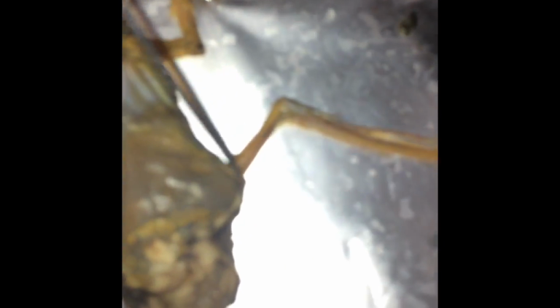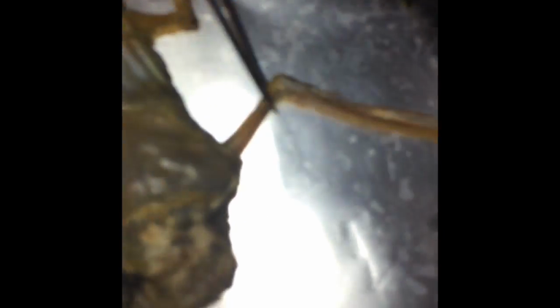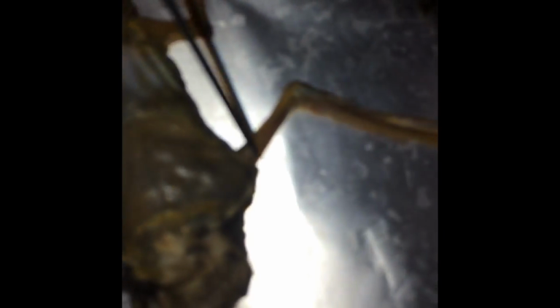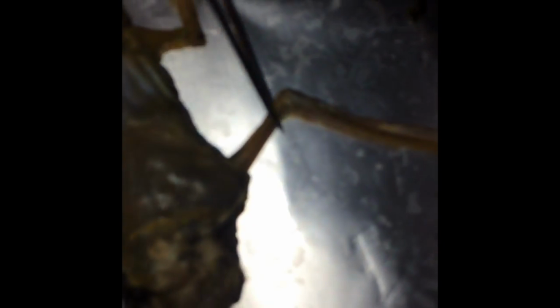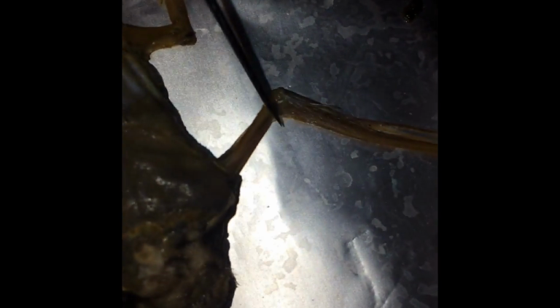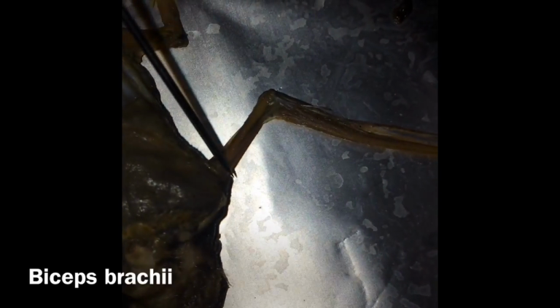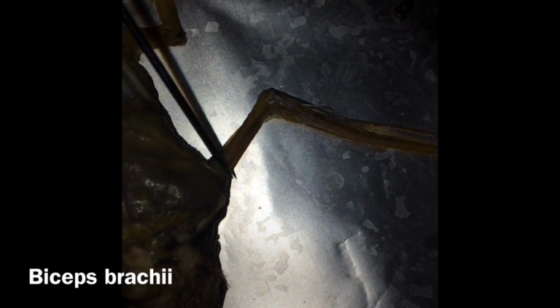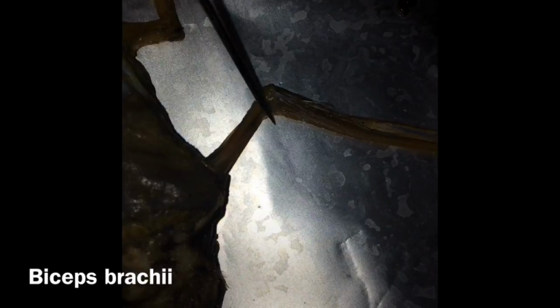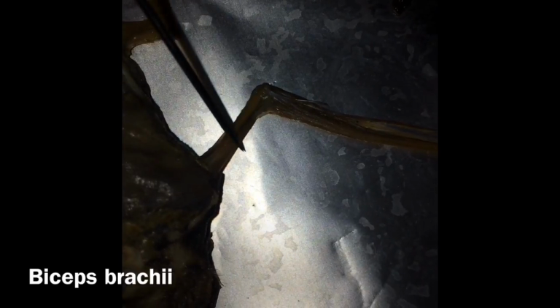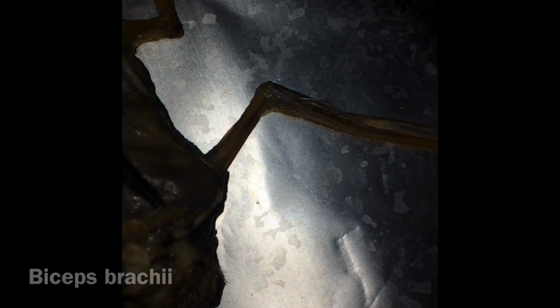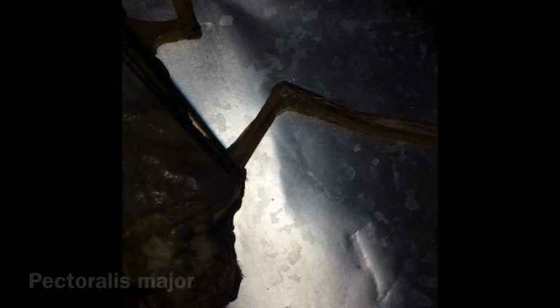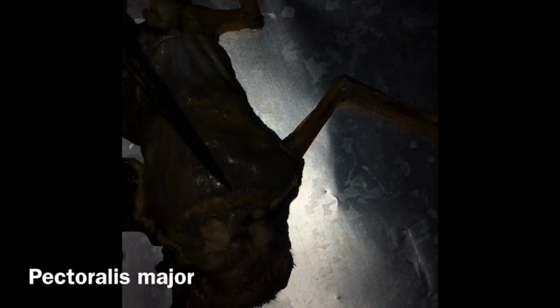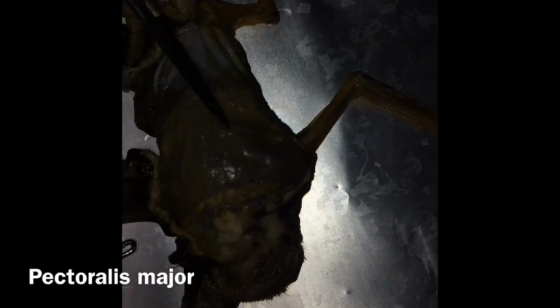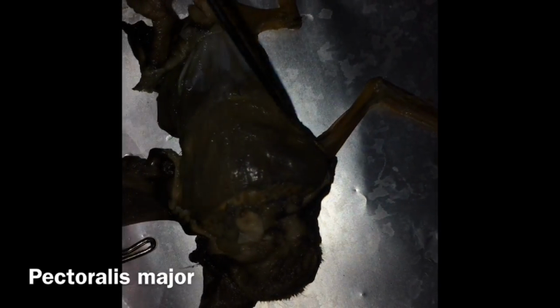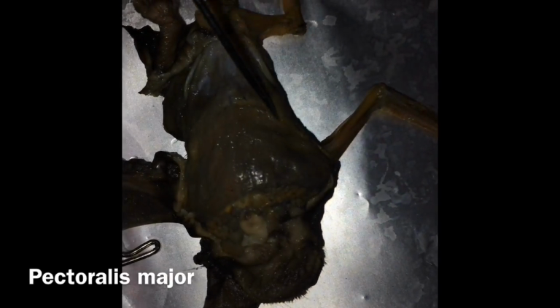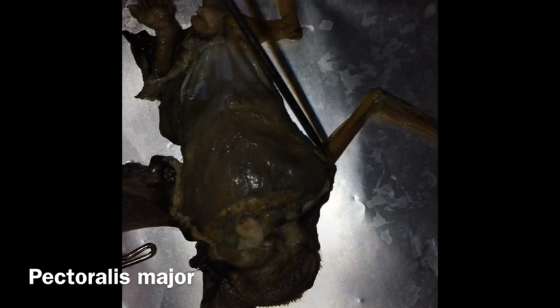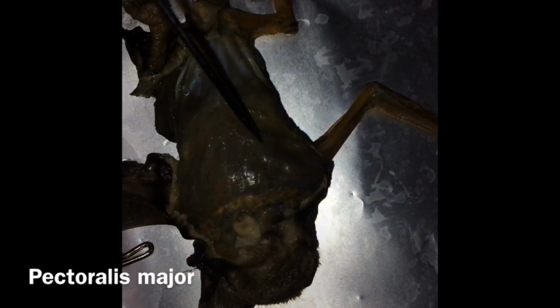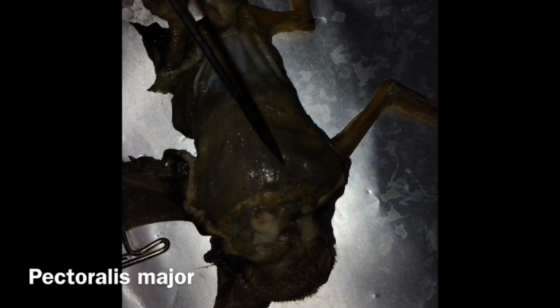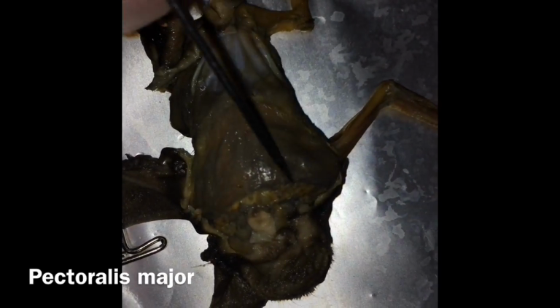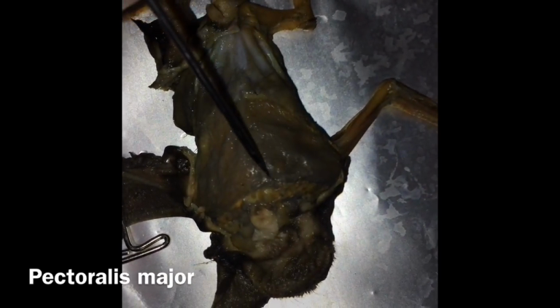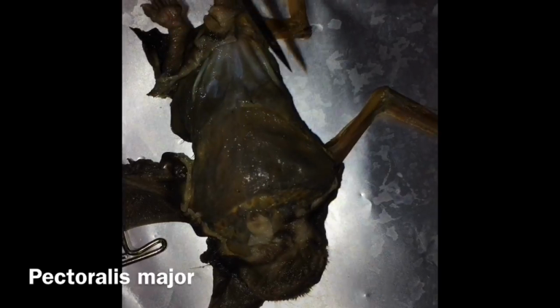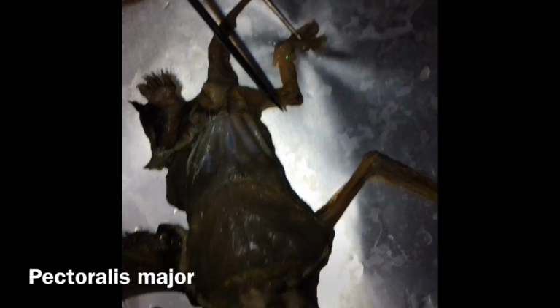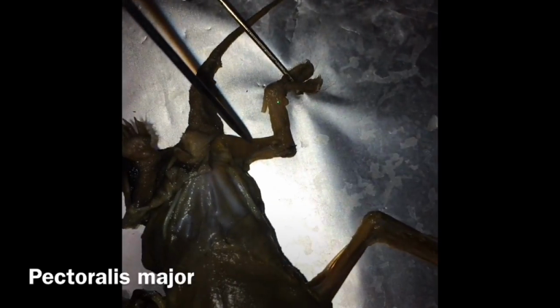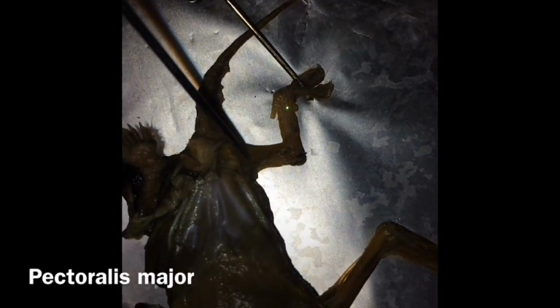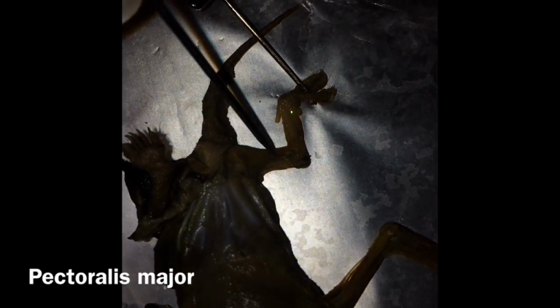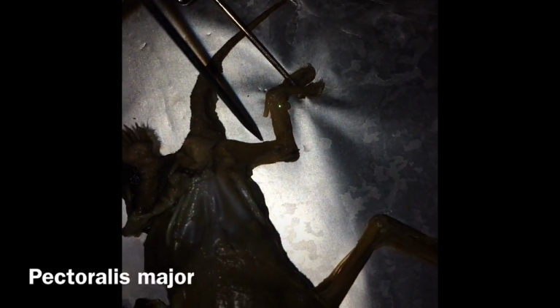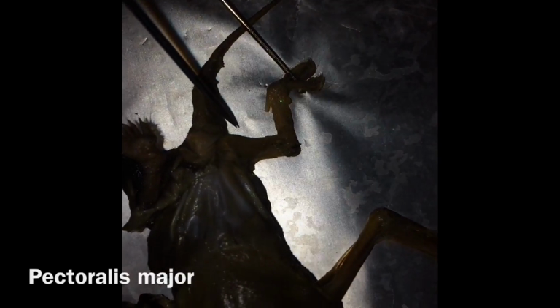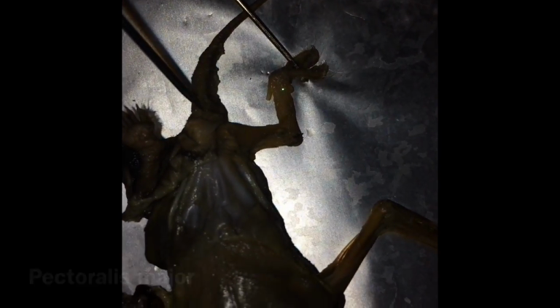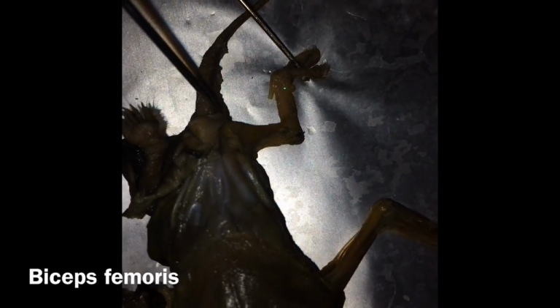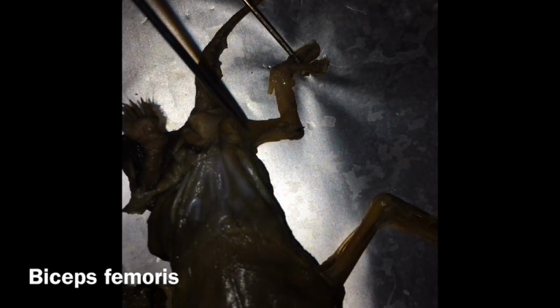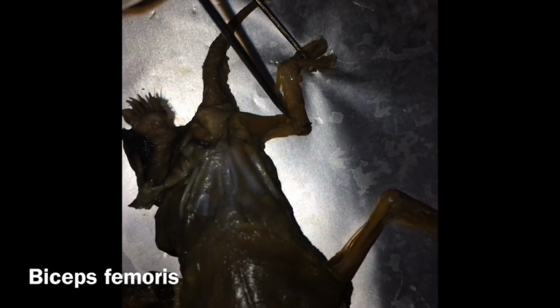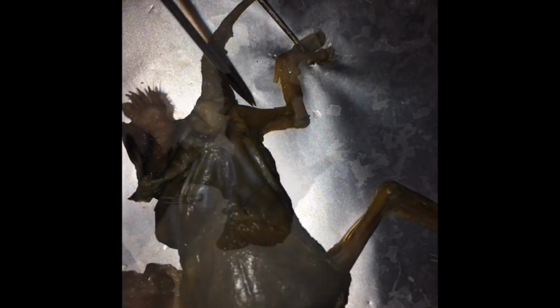Up here we have the biceps brachii. We've got the pectoralis major here, and this is the biceps femoris.